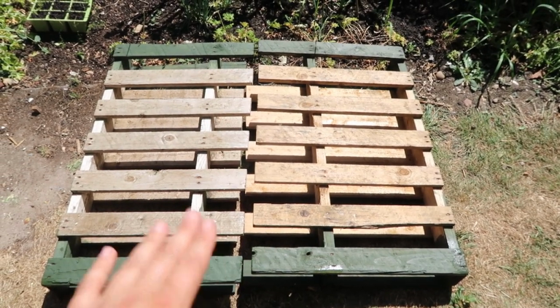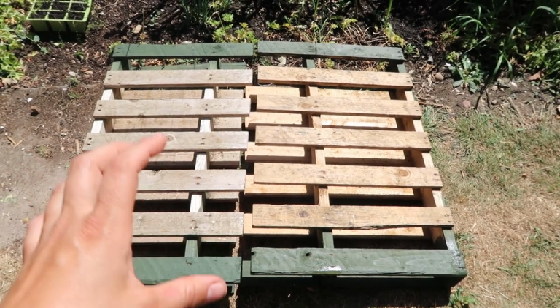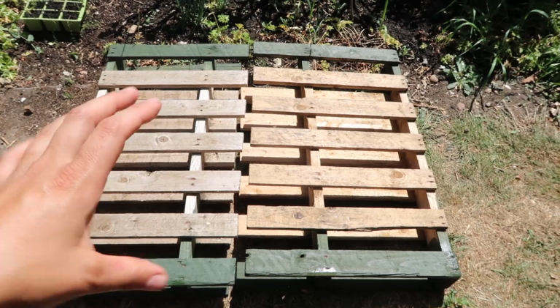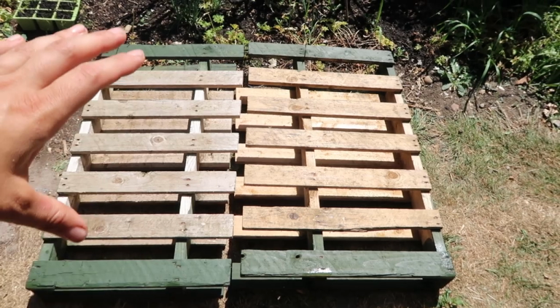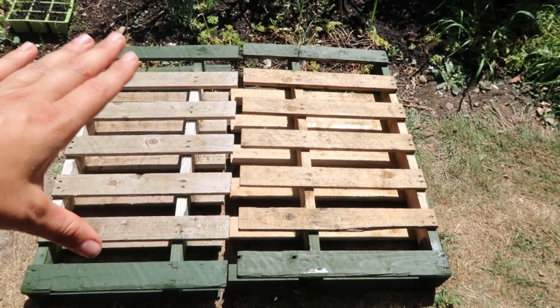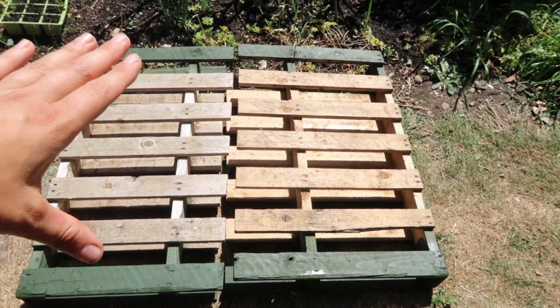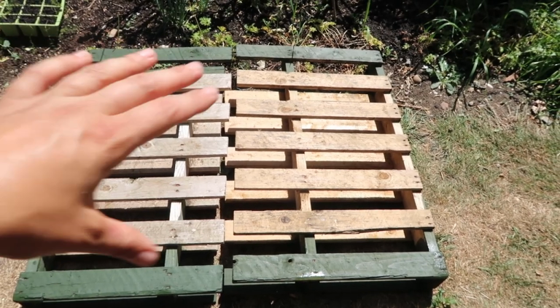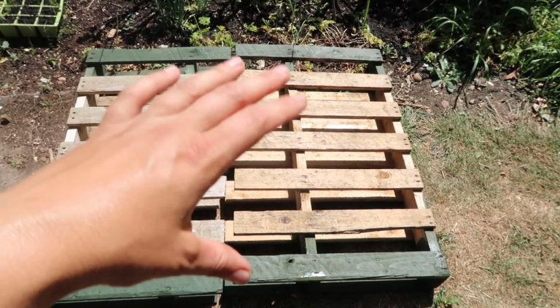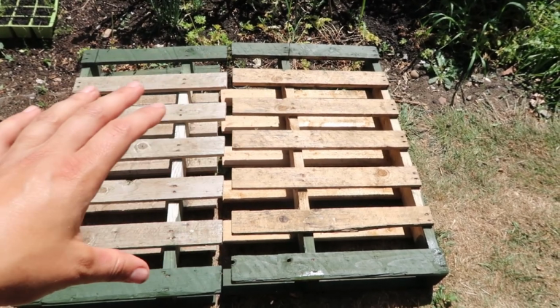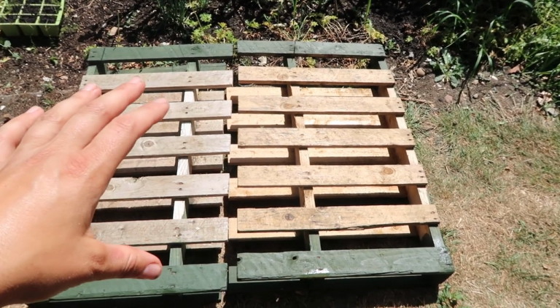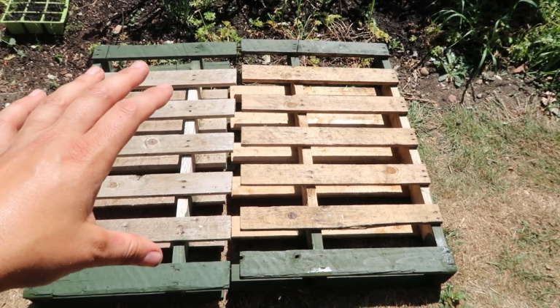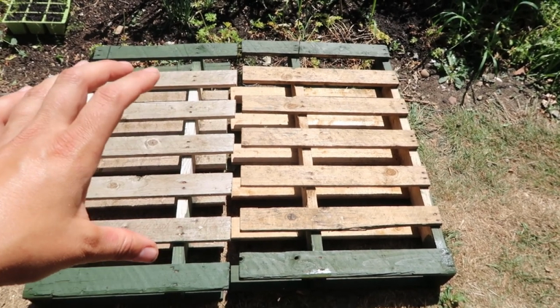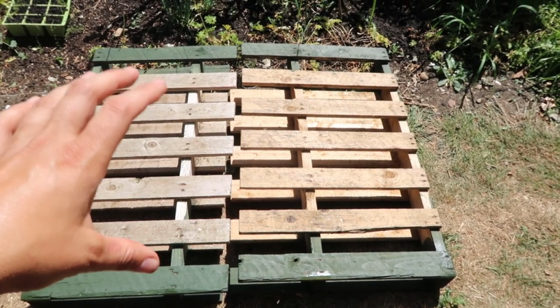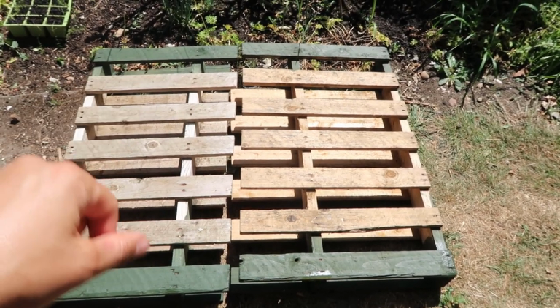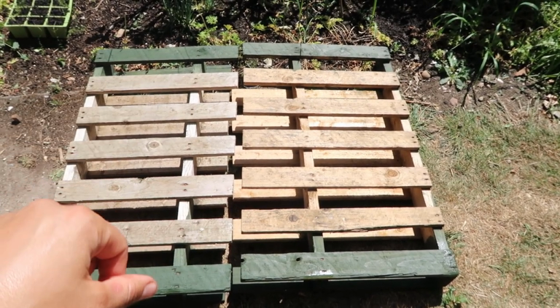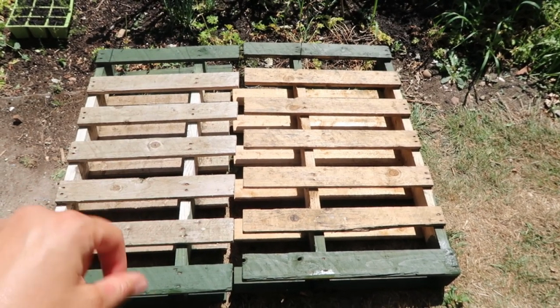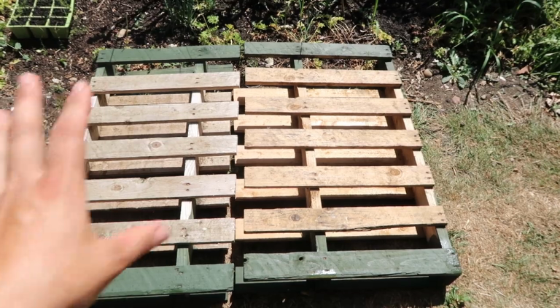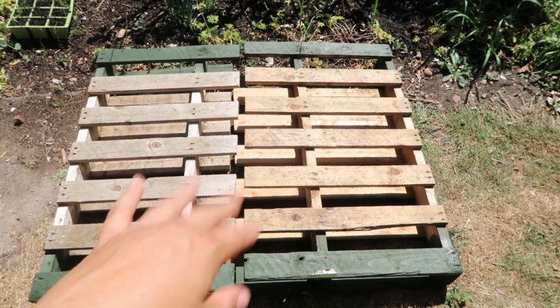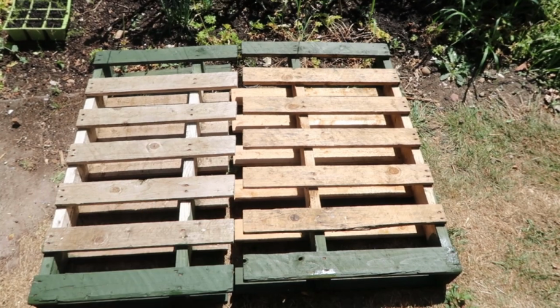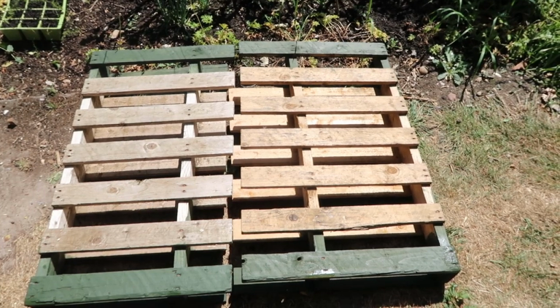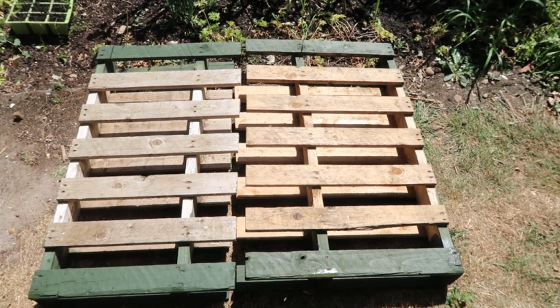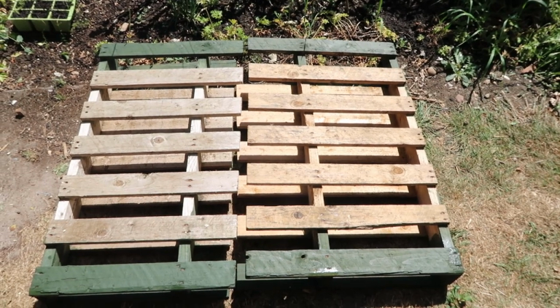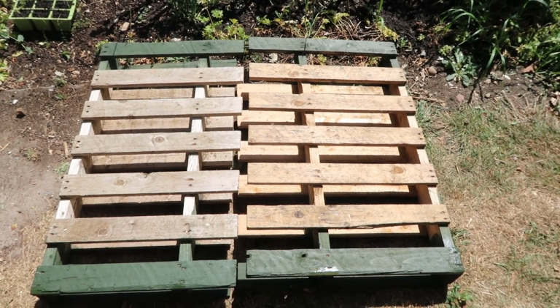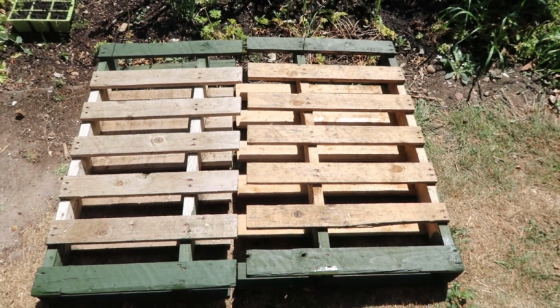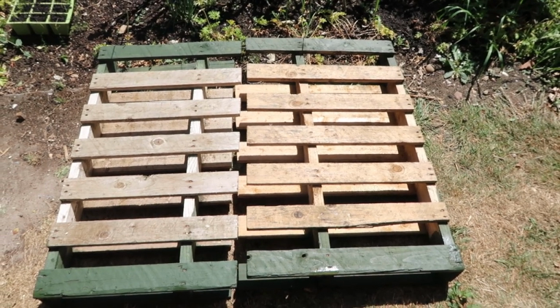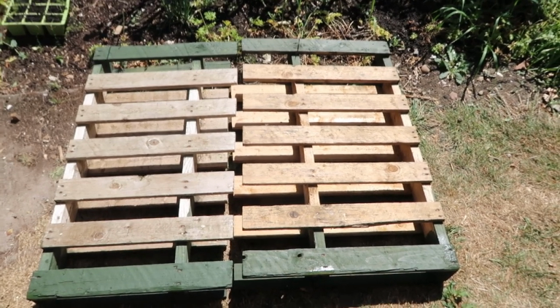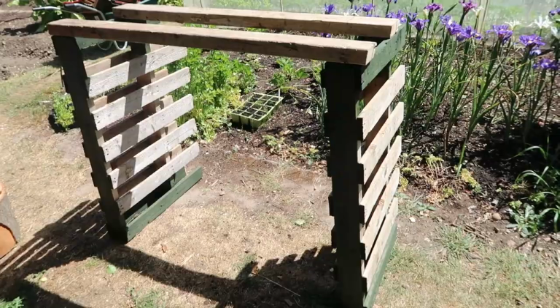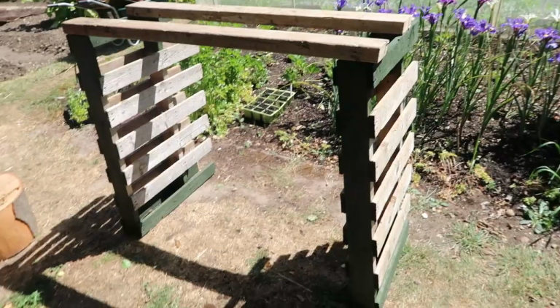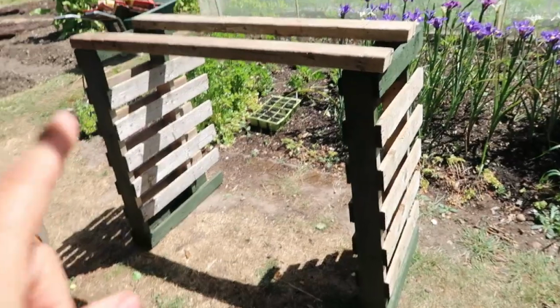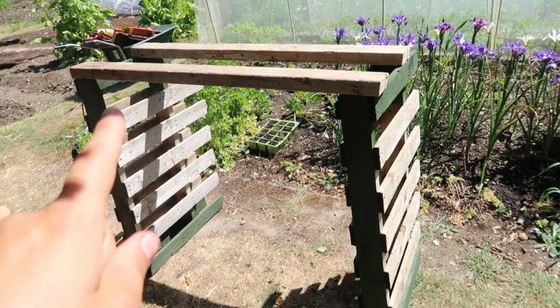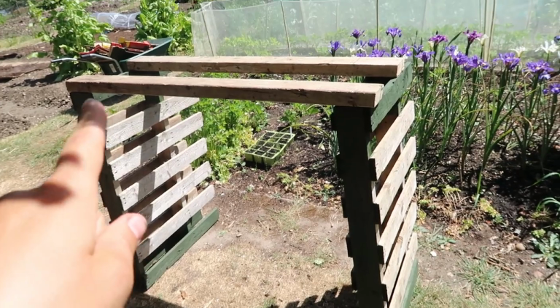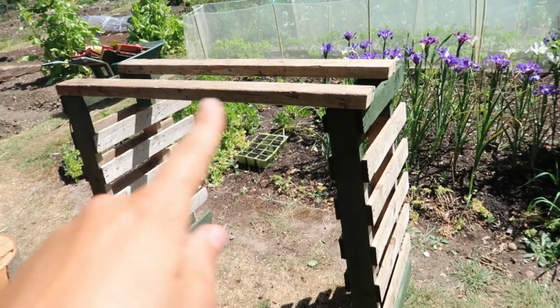Because this is untreated wood, painting it will stop it from rotting in the weather and it will mean it lasts longer outside. So the next thing you're going to need to do is put the top on.